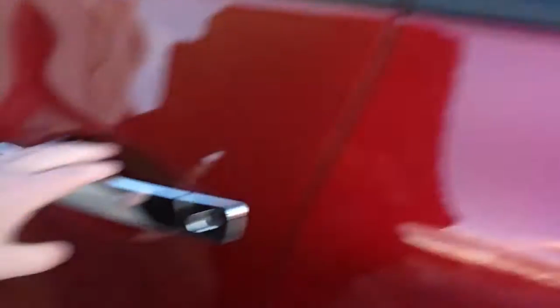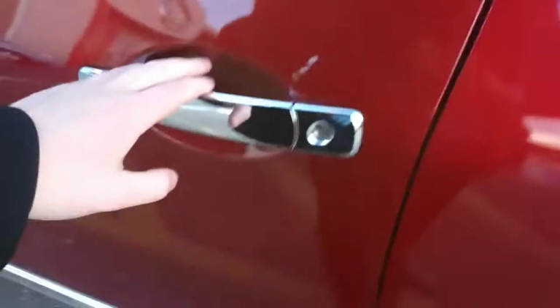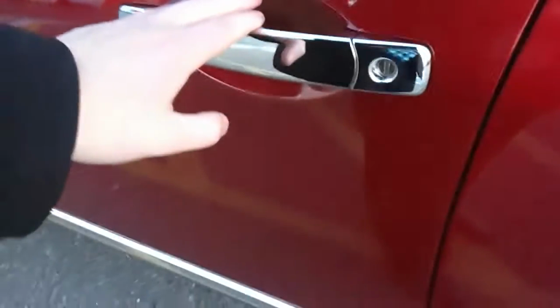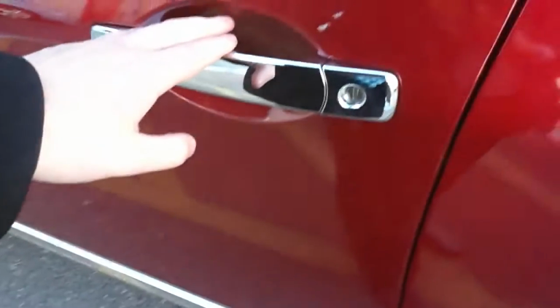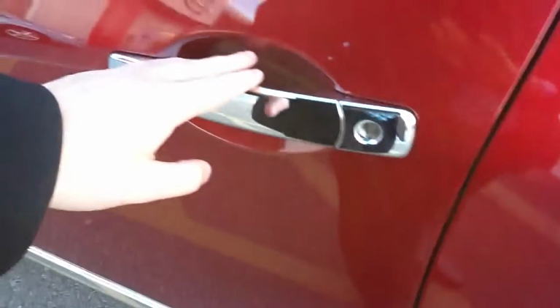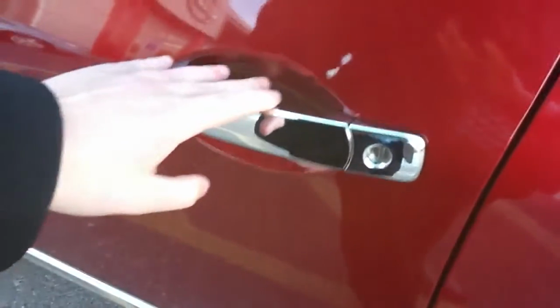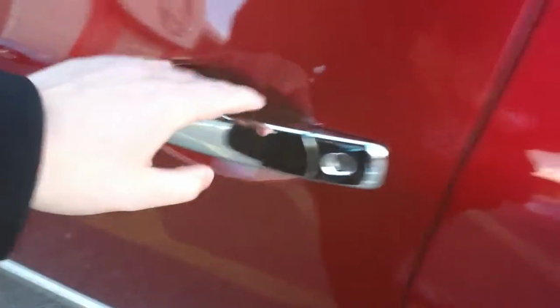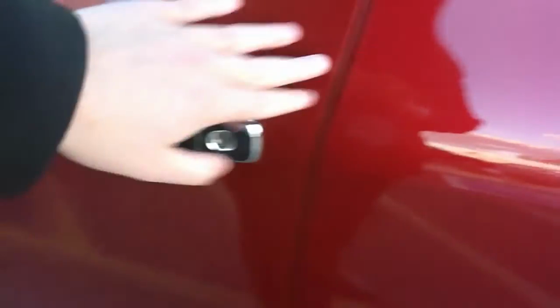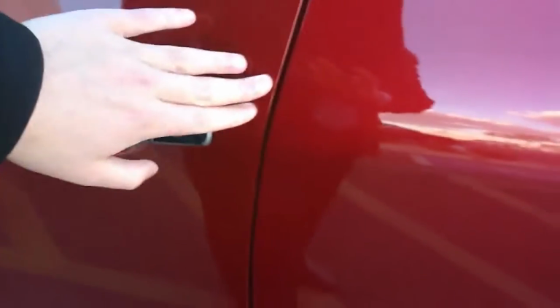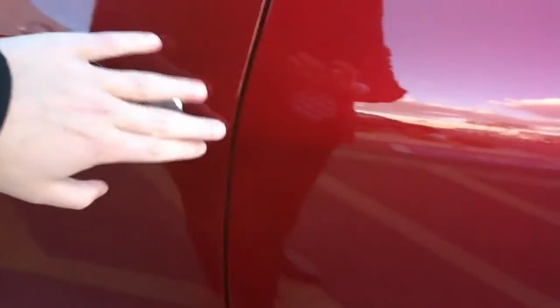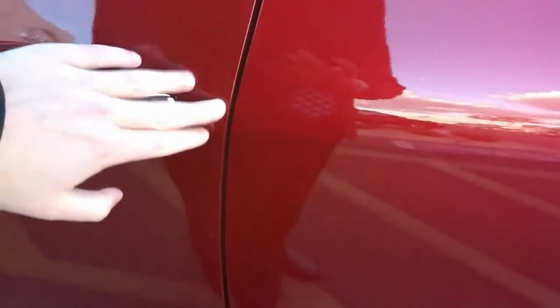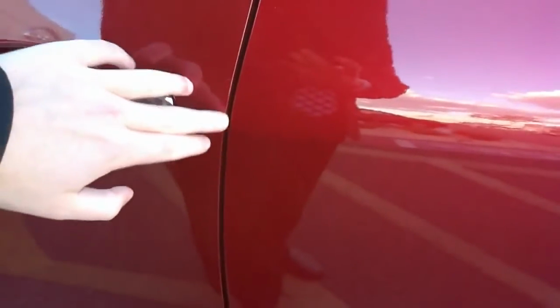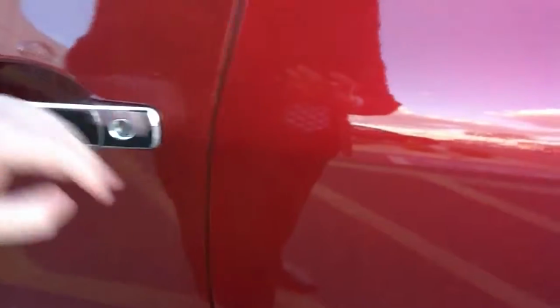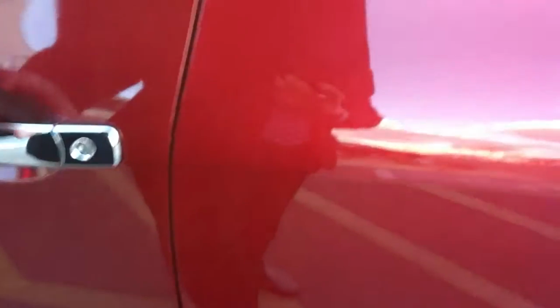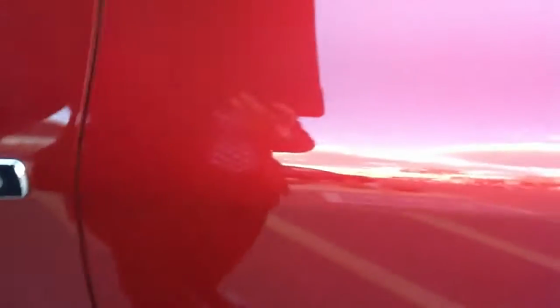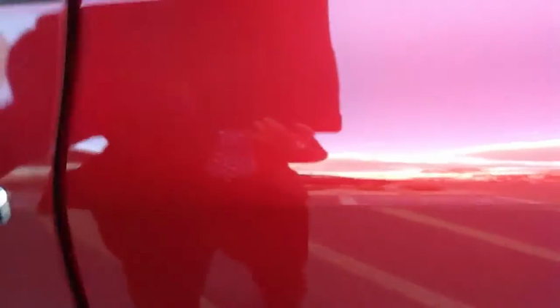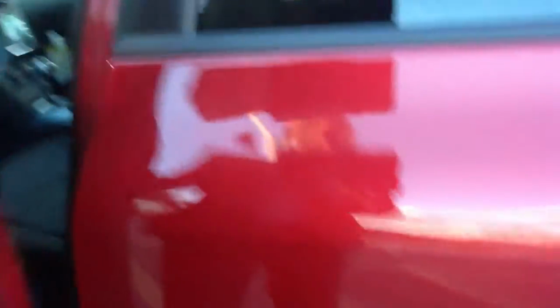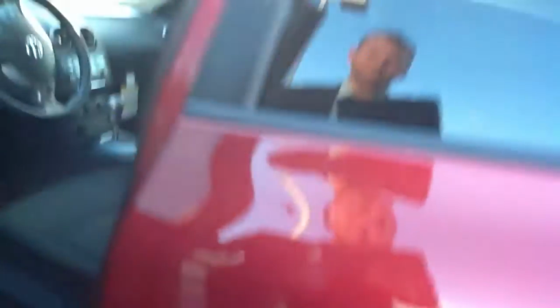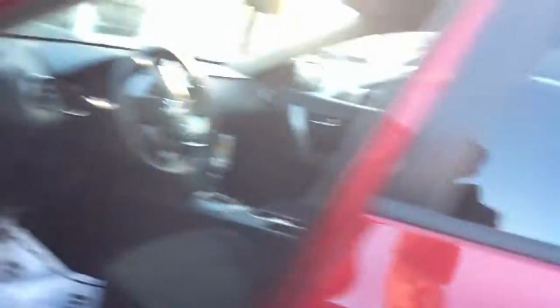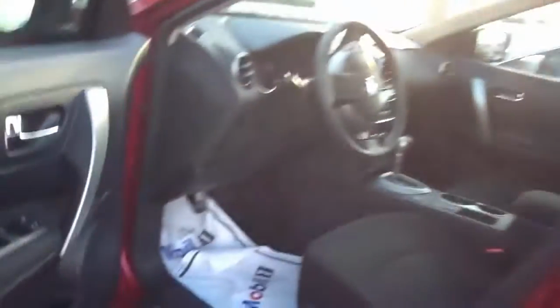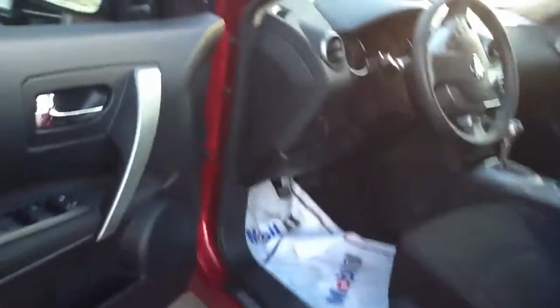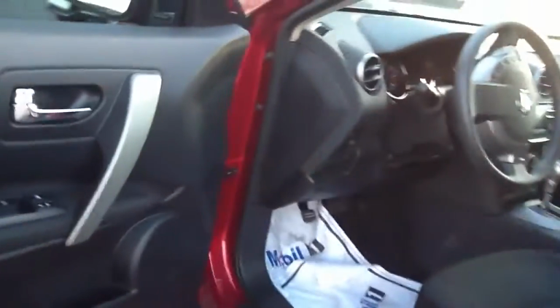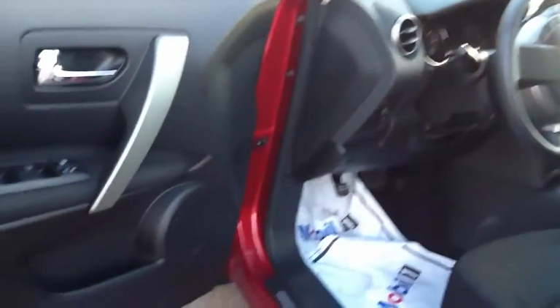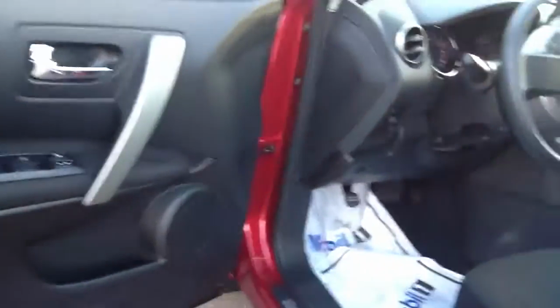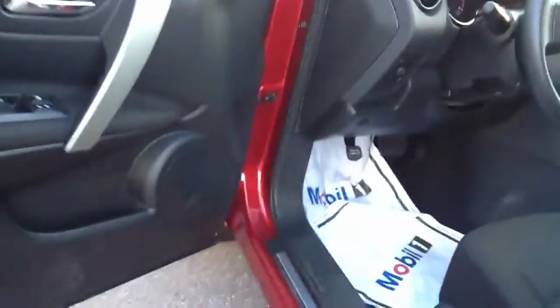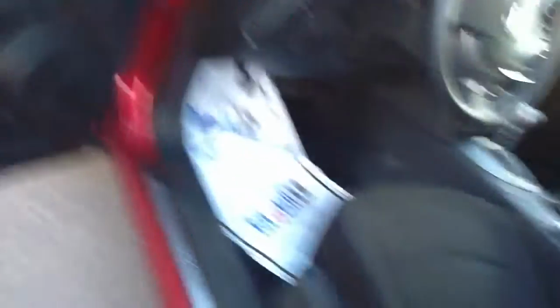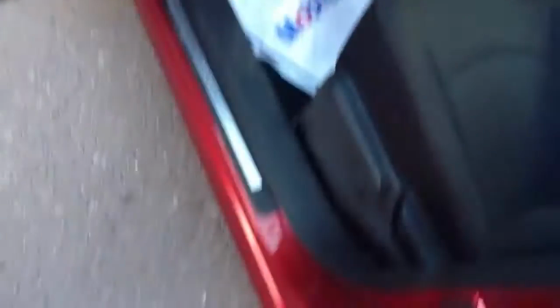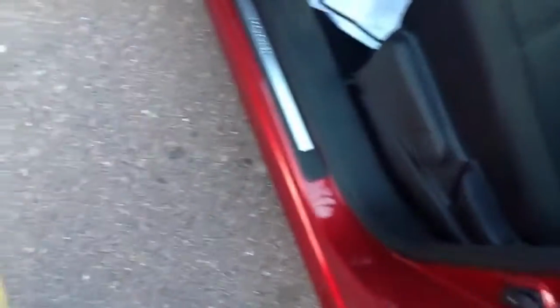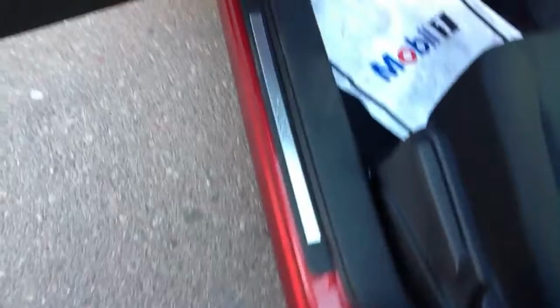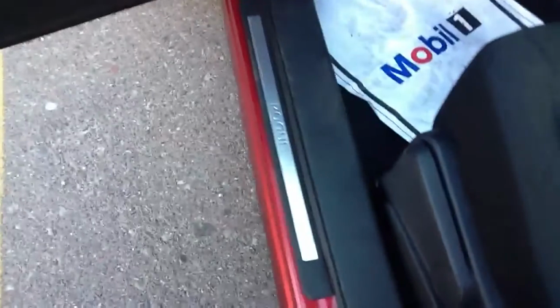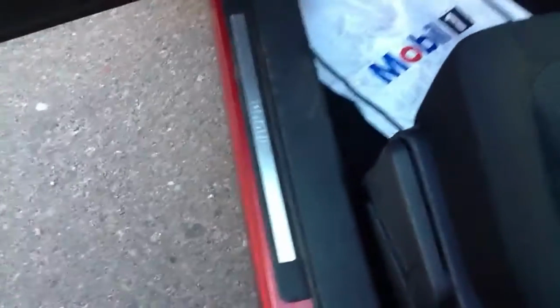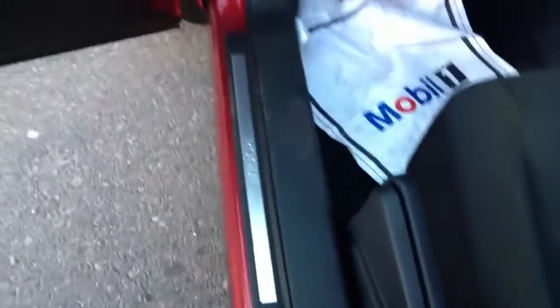We do have cup protectors in here and a door edge guard that keep the paint from scratching and chipping on entry of the vehicle. You have a nice illuminated kick plate.